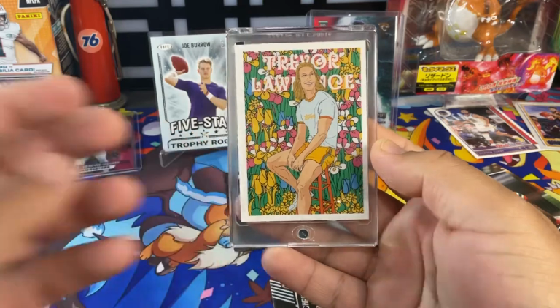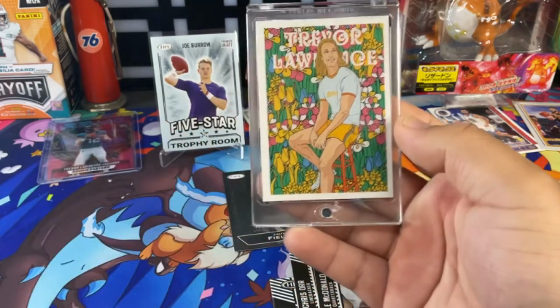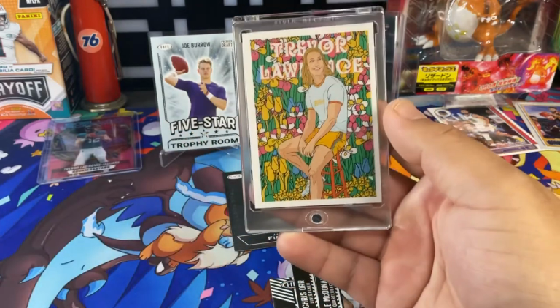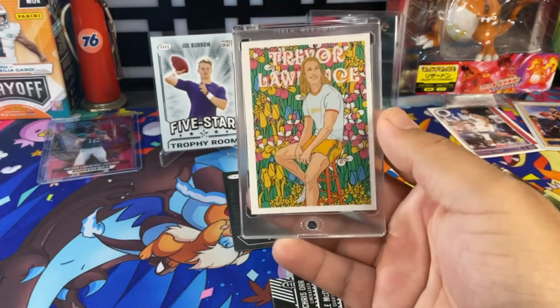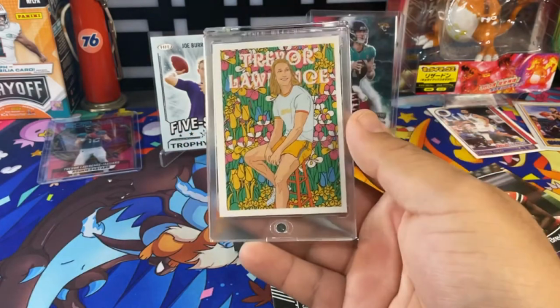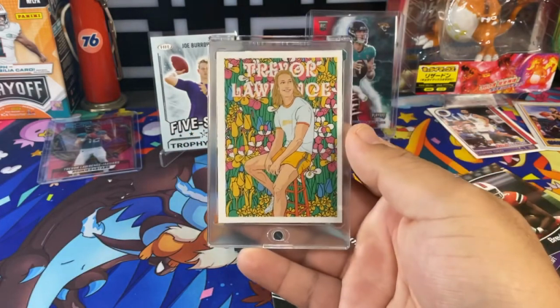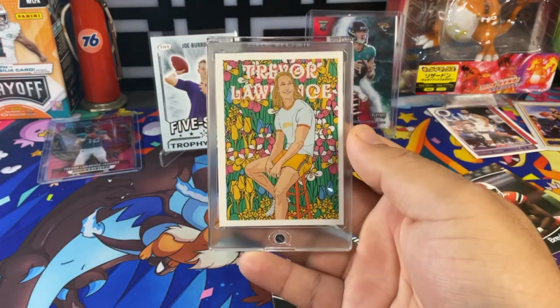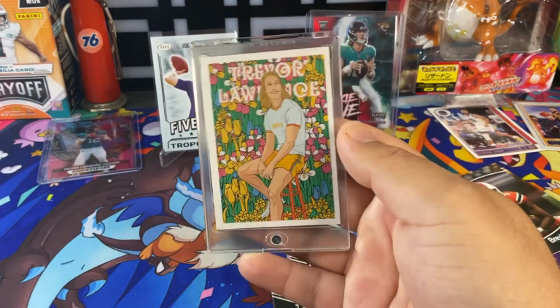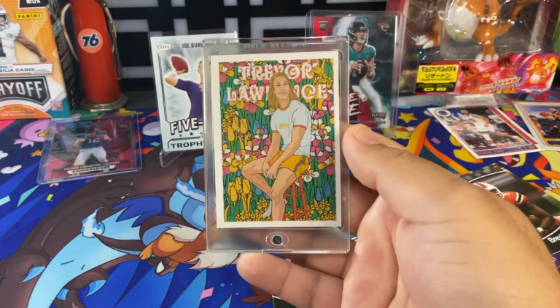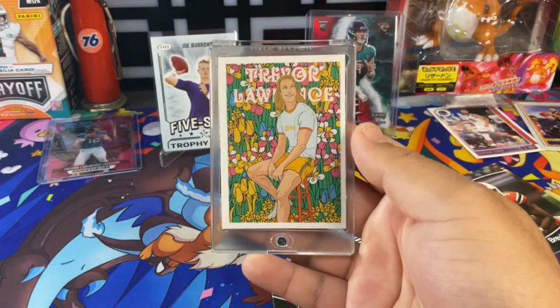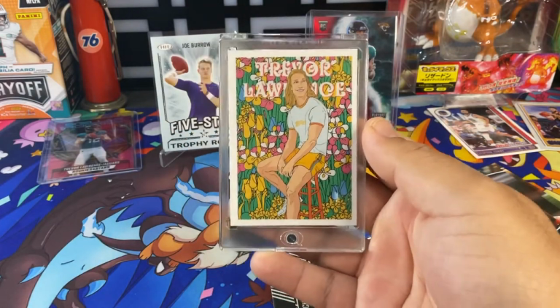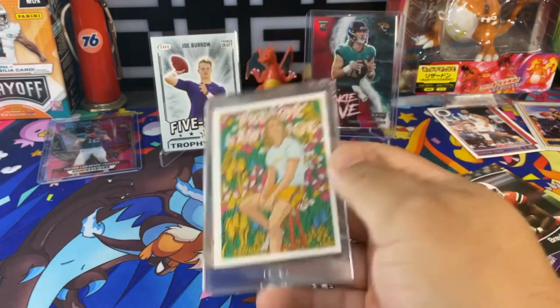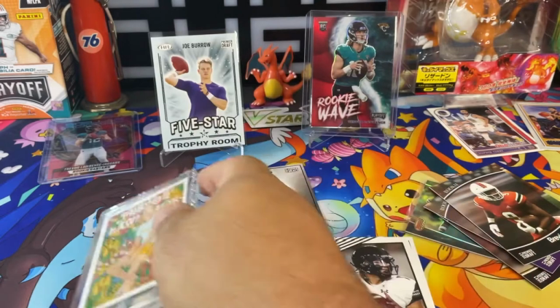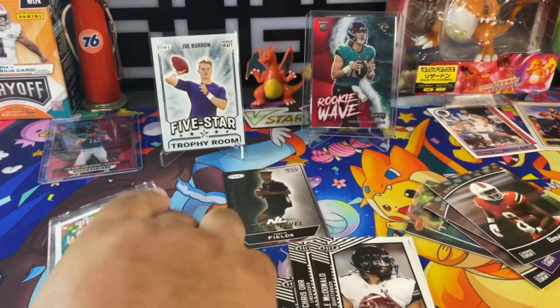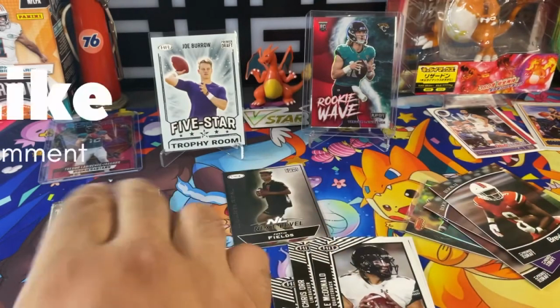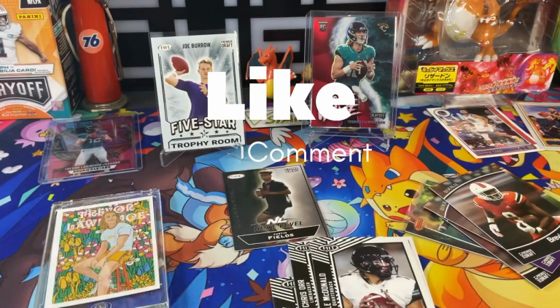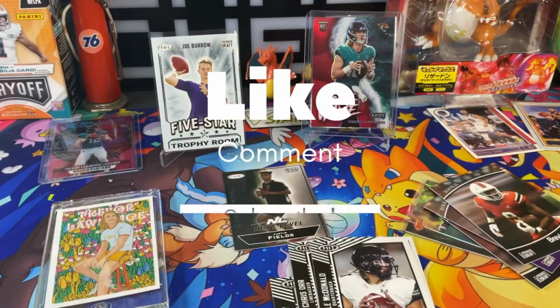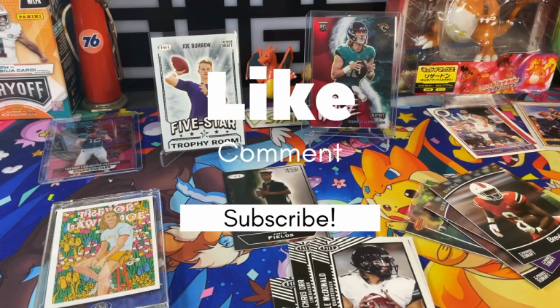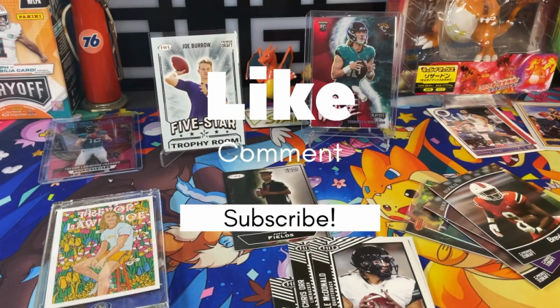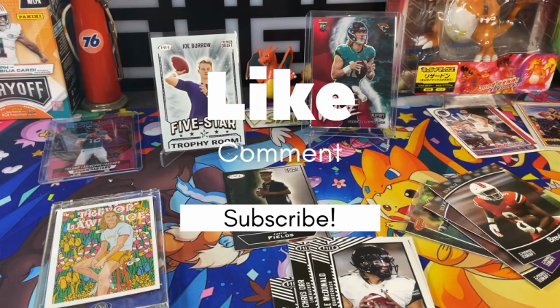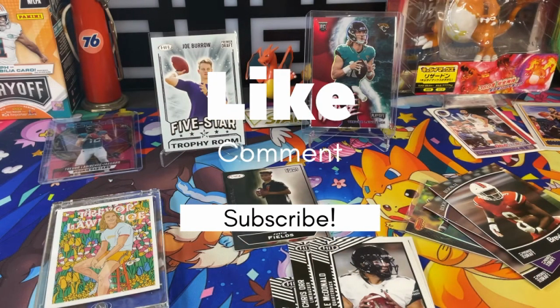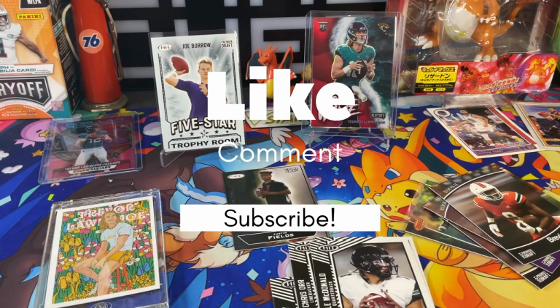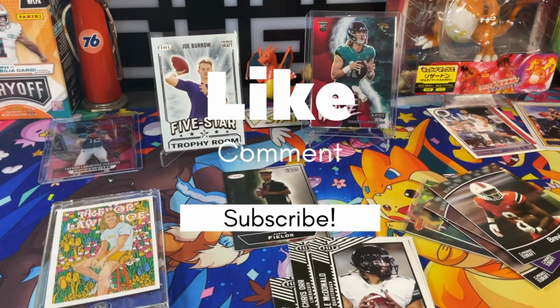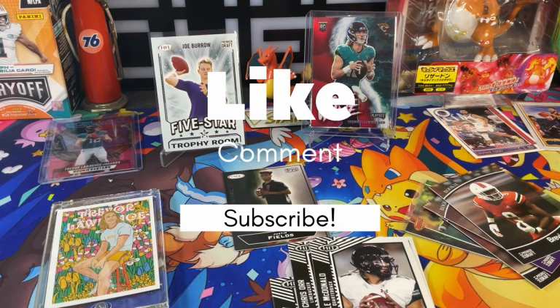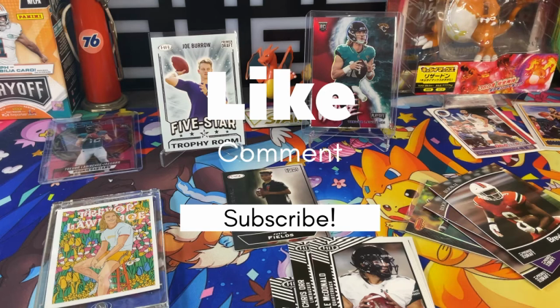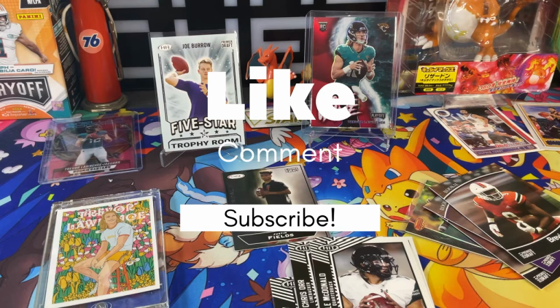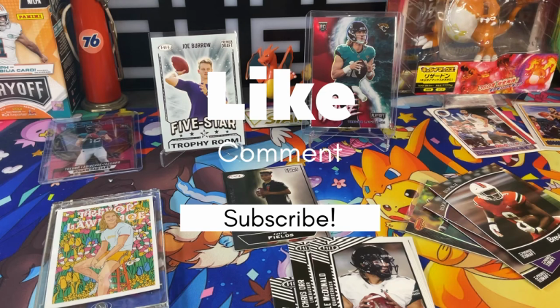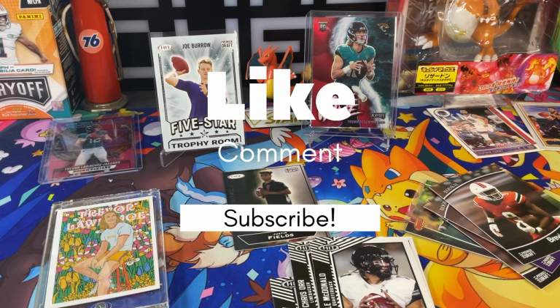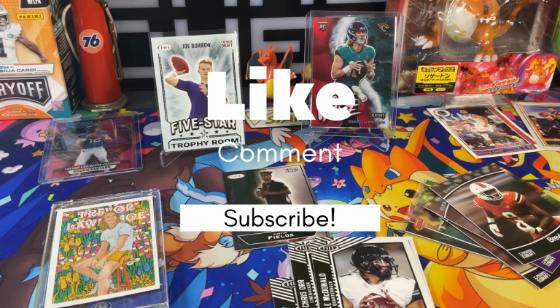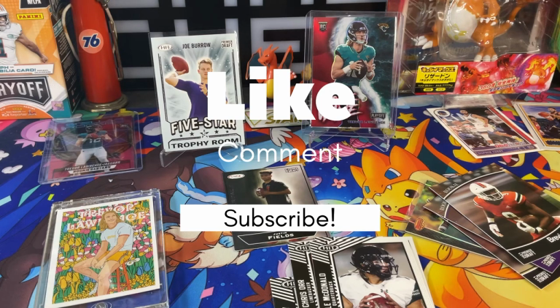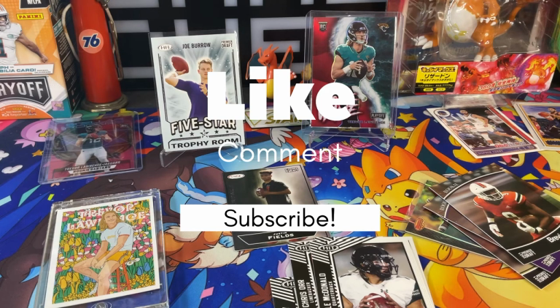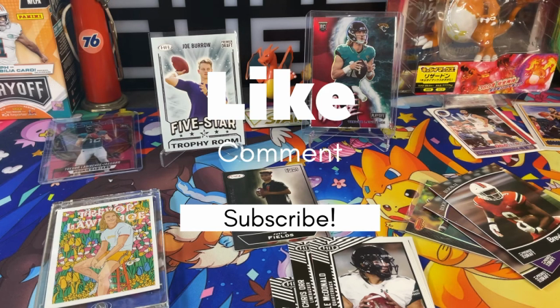Oh sweet! Do these come in every pack? I haven't seen these — this is the first time I've seen these. So you guys like, subscribe, comment — what do you guys think about this for $9.99 at Walgreens? All right, Wax Pack Magic out.